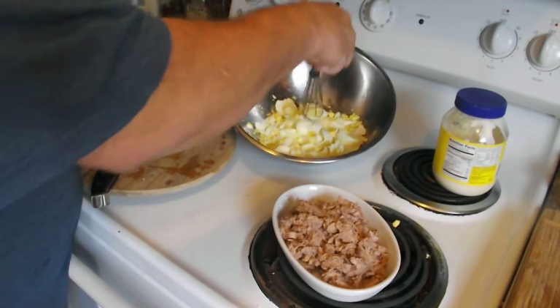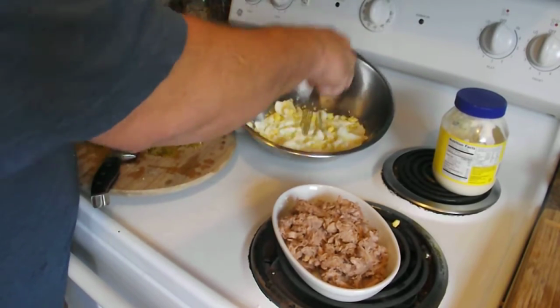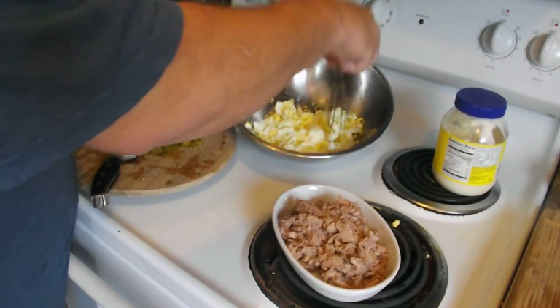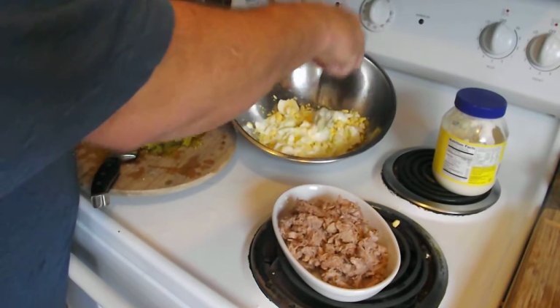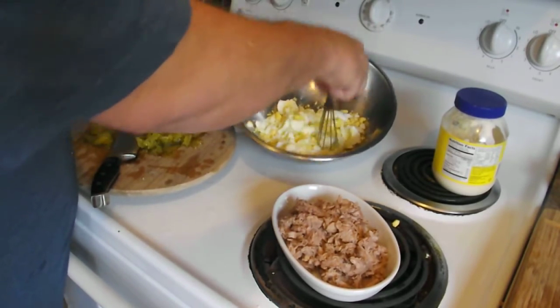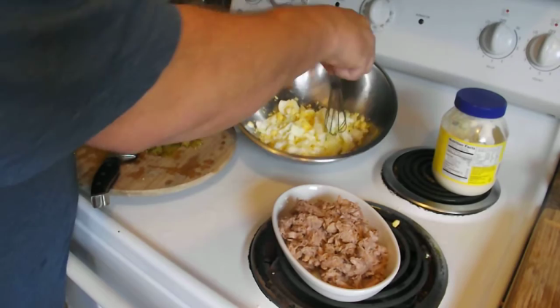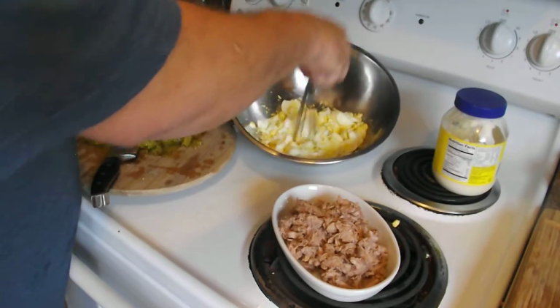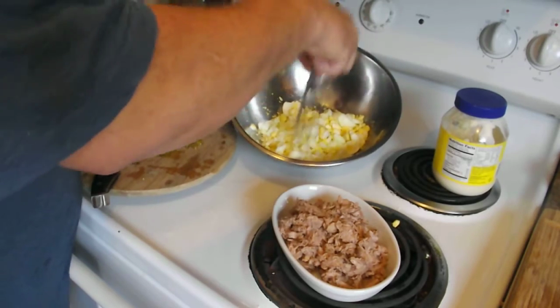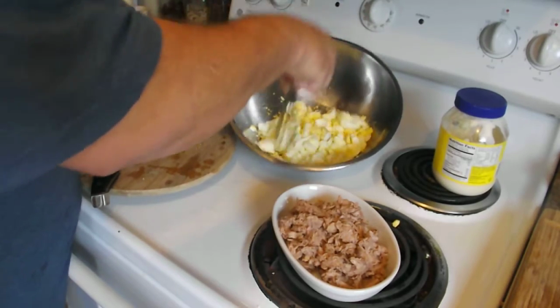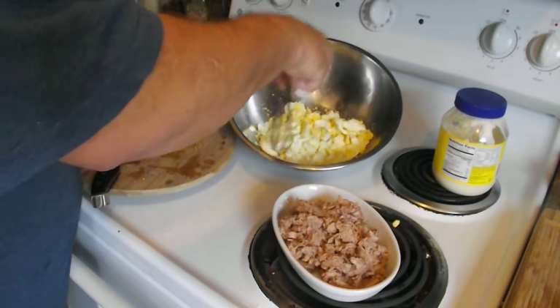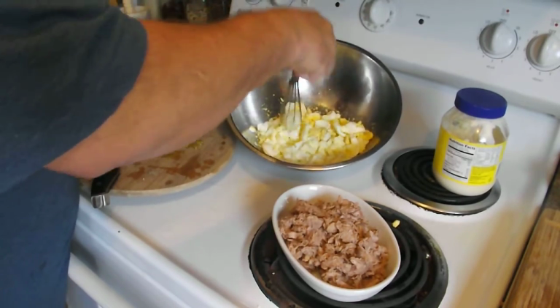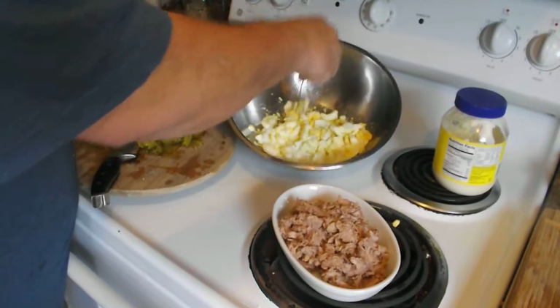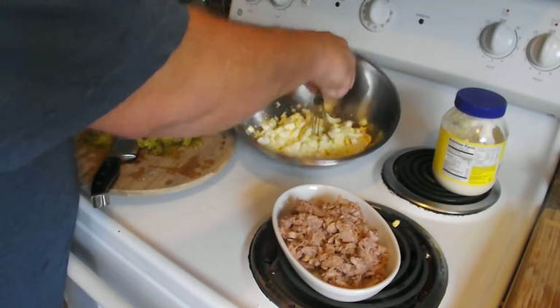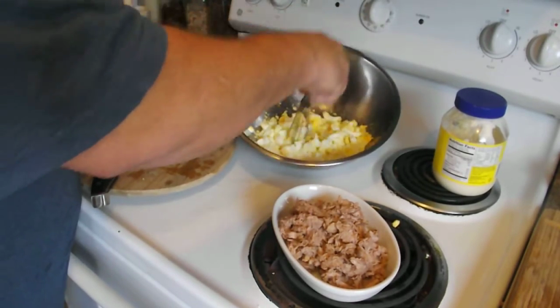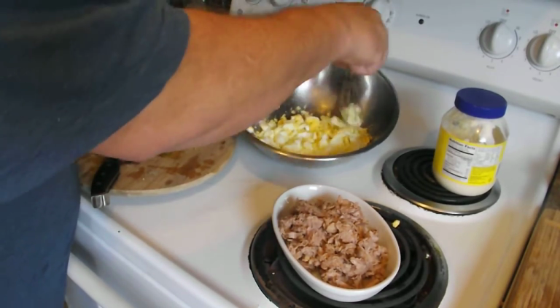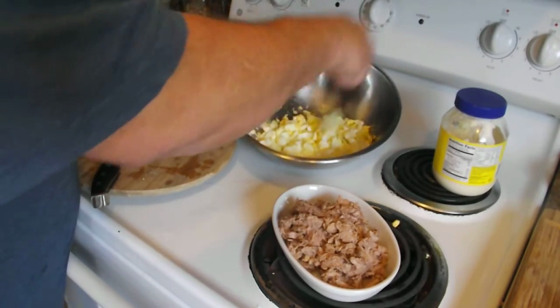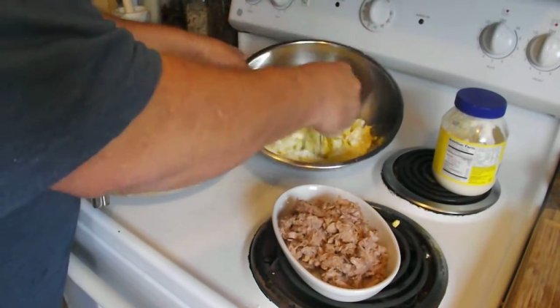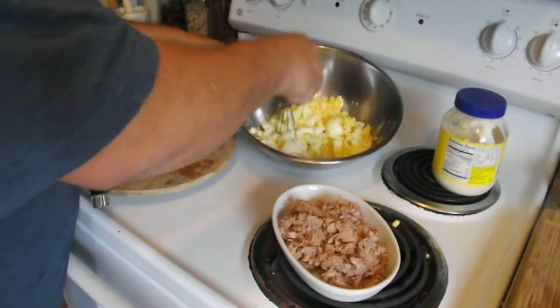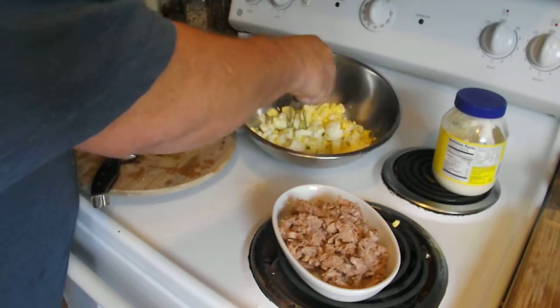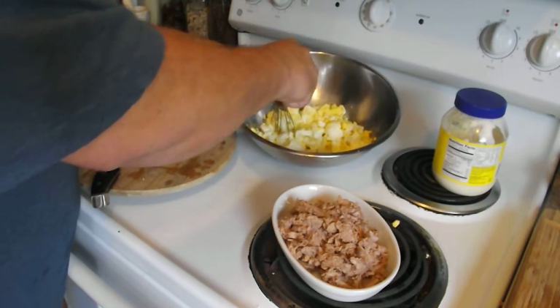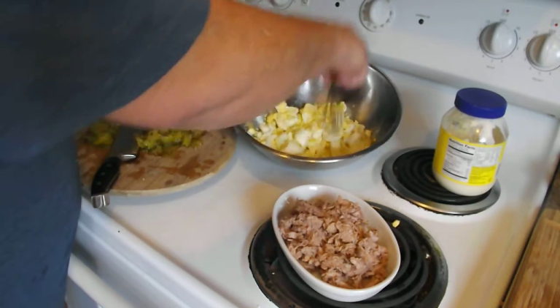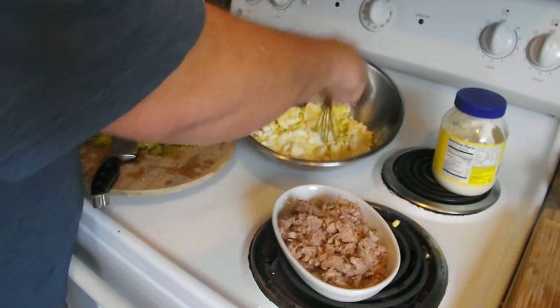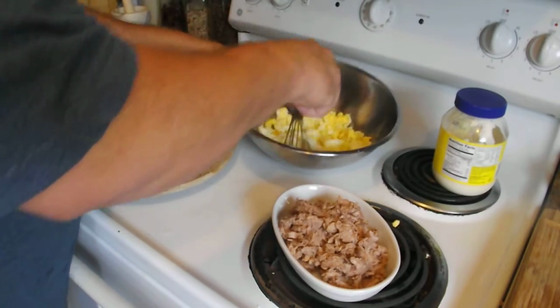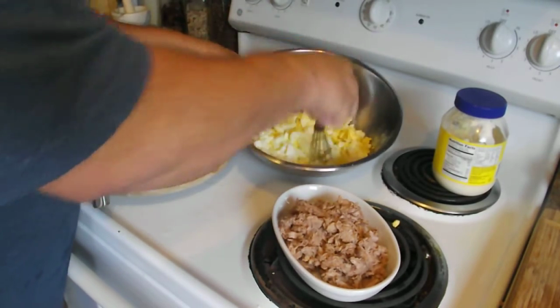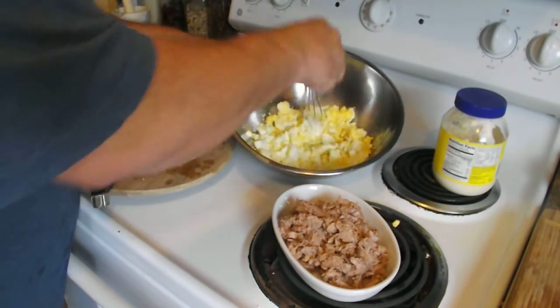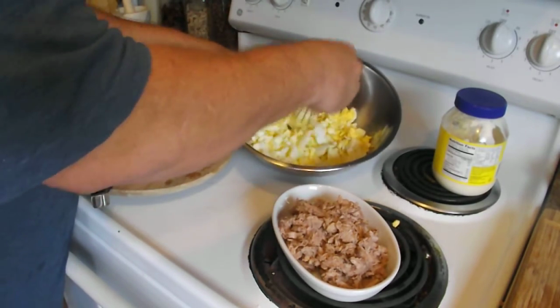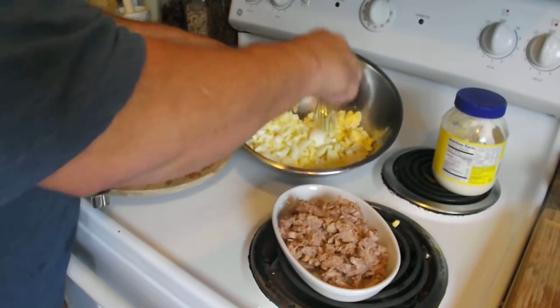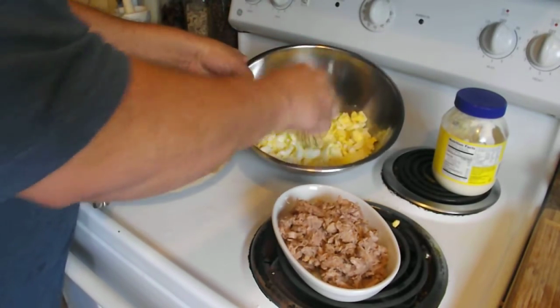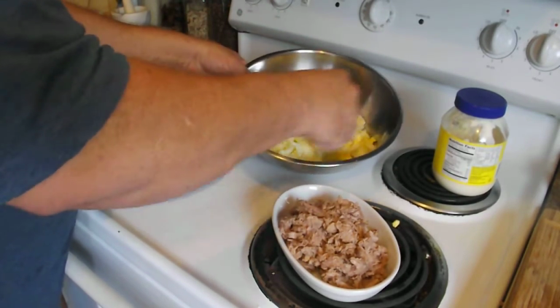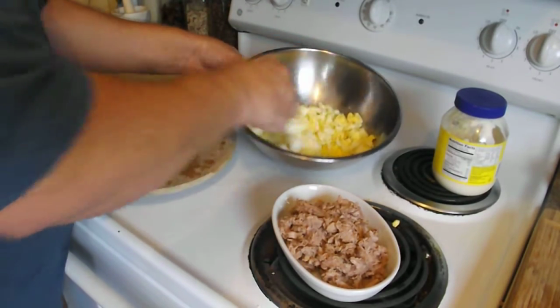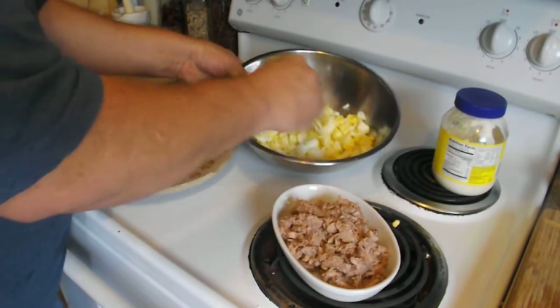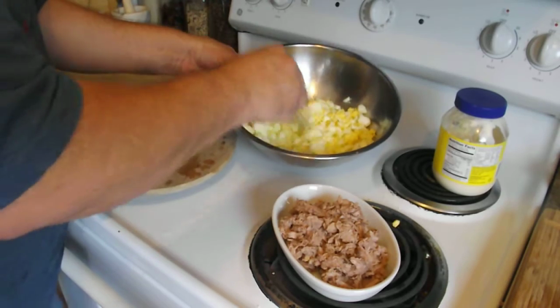I use, on average — make it to your taste as far as that goes — but my preference is about two eggs per can of tuna fish. Okay, we've got that stirred up good.